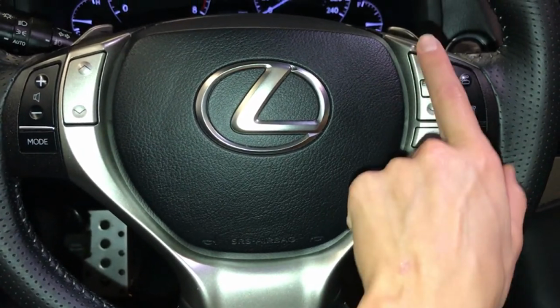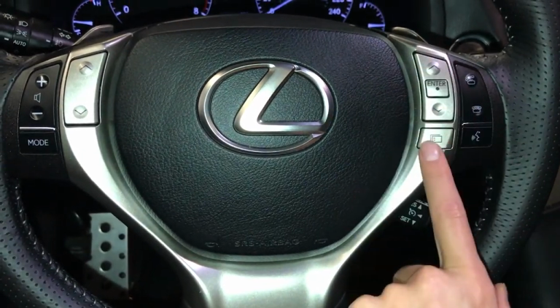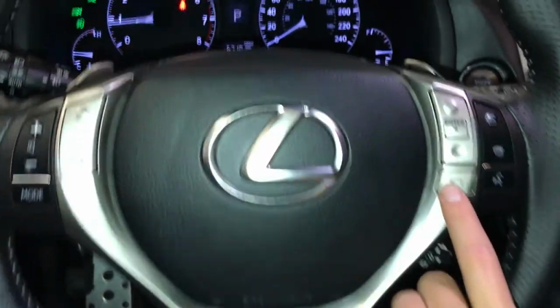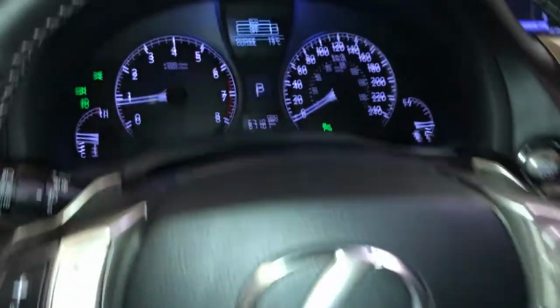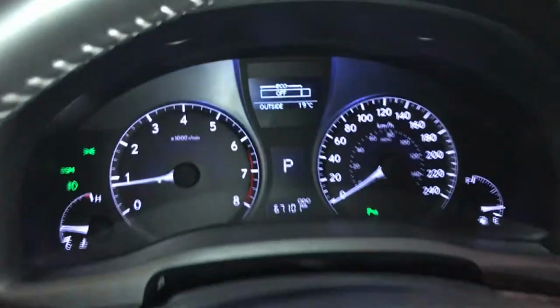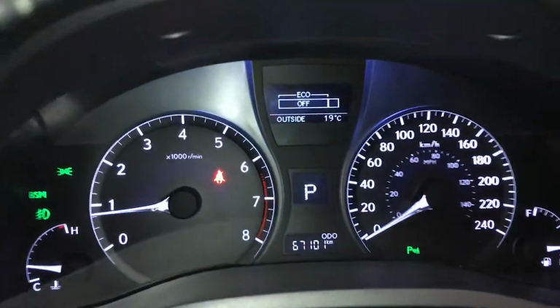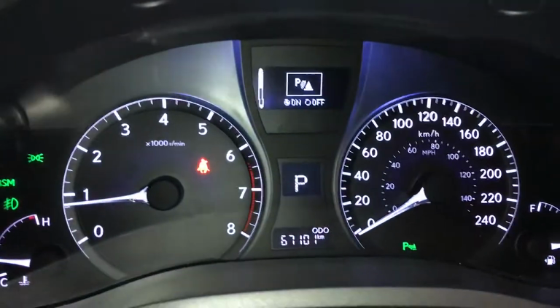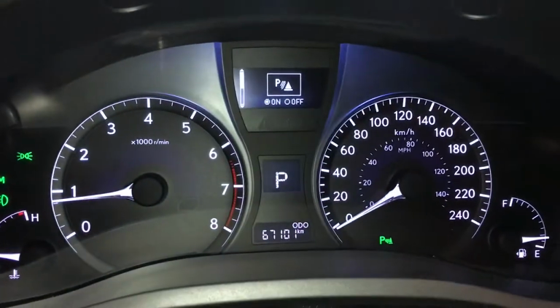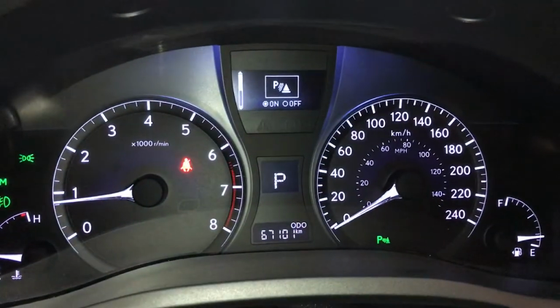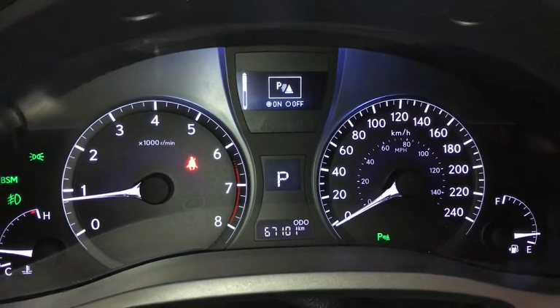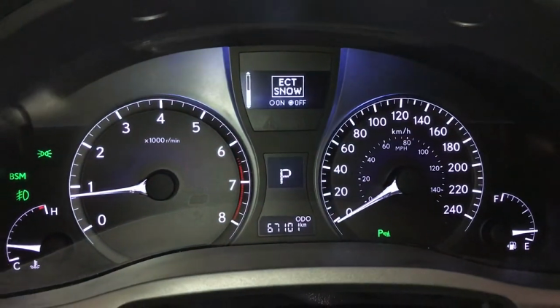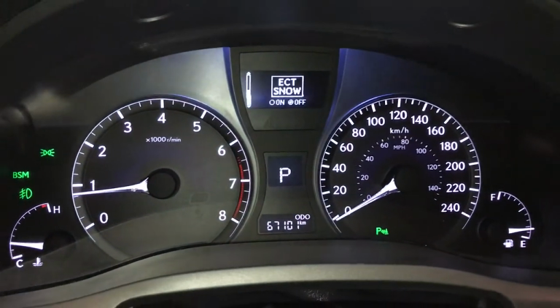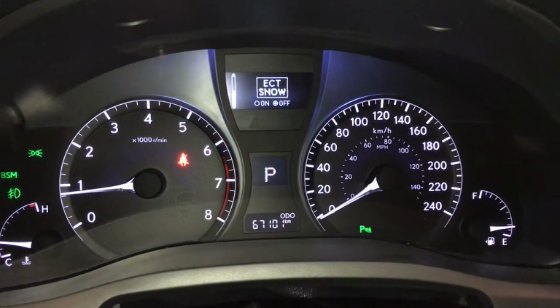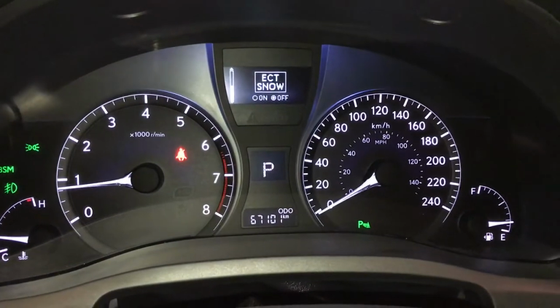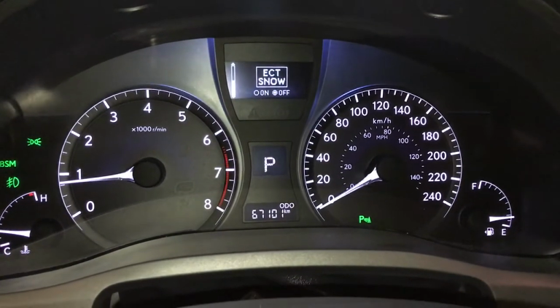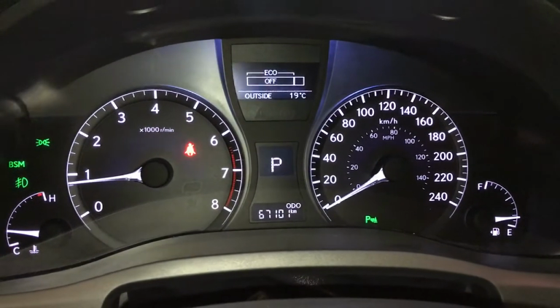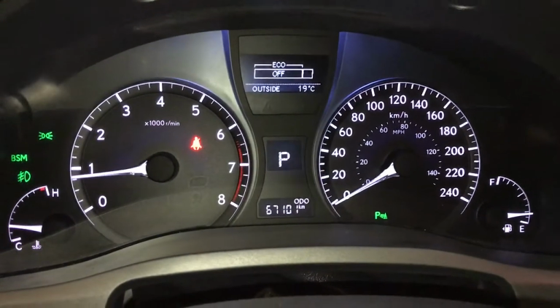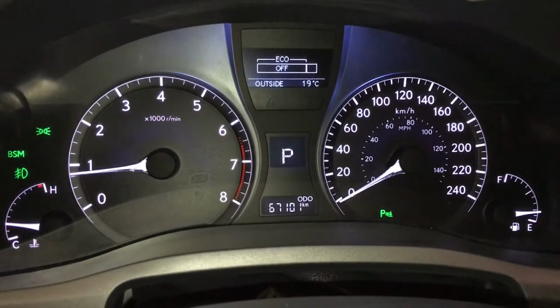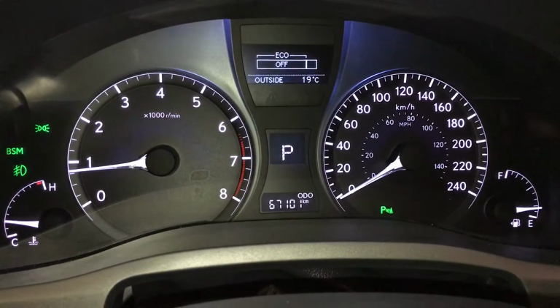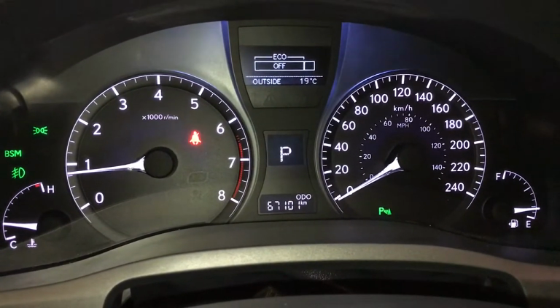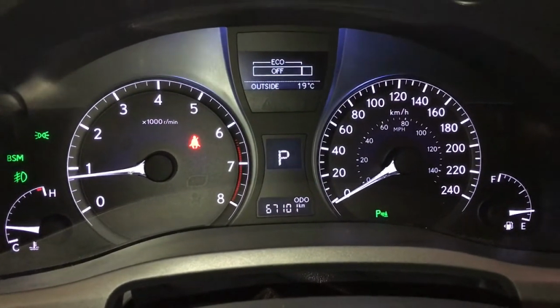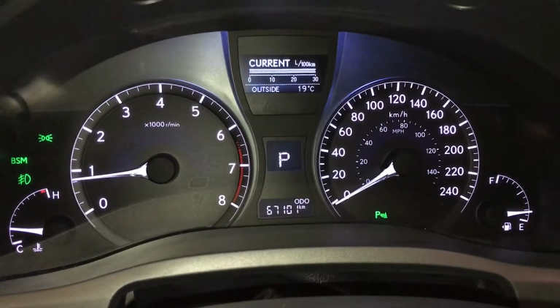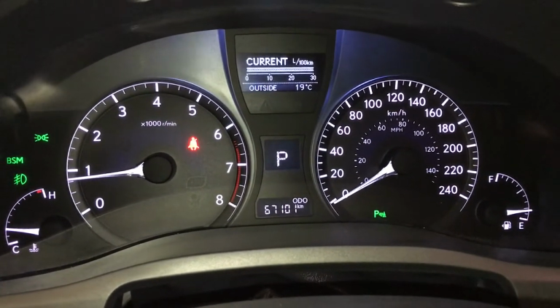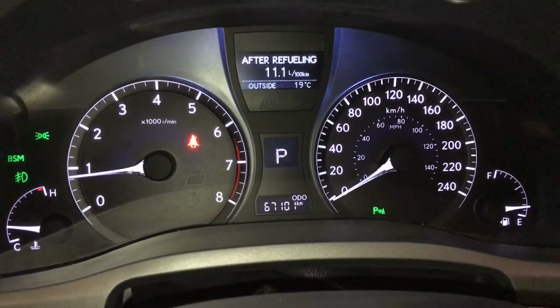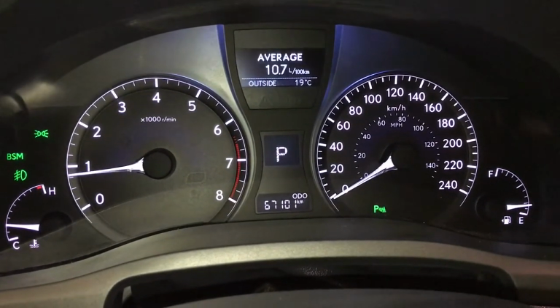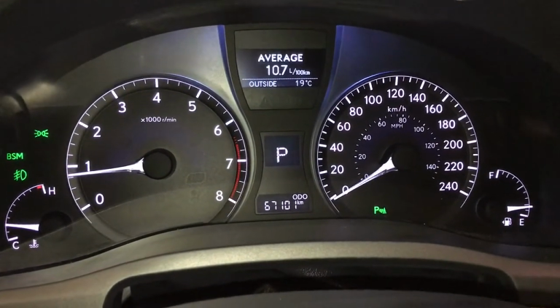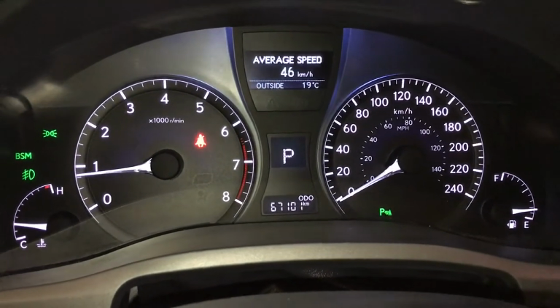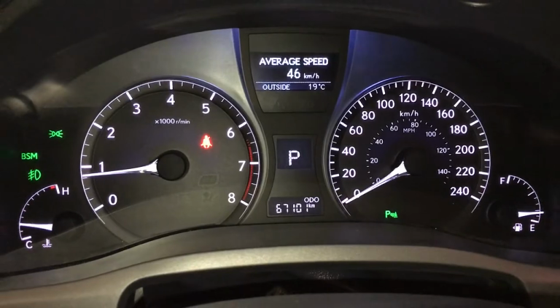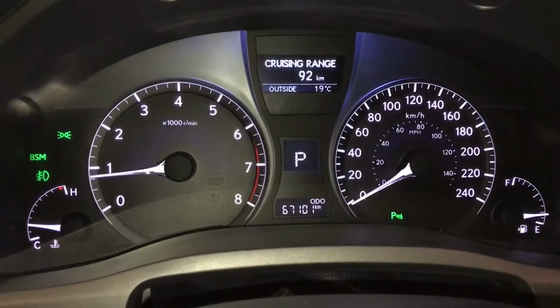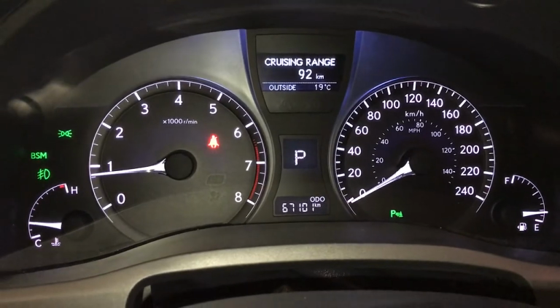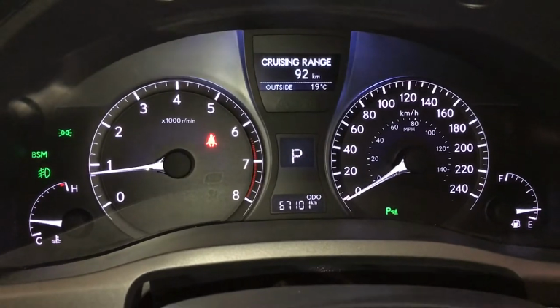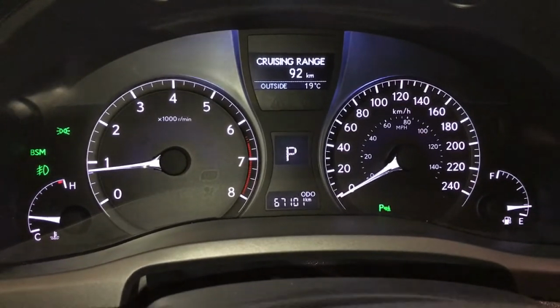These buttons control information on the dash. You have park assist, ECT snow mode, eco indicator, outside temperature gauge, and kilometers to empty.